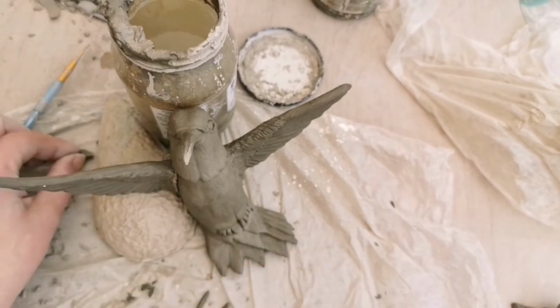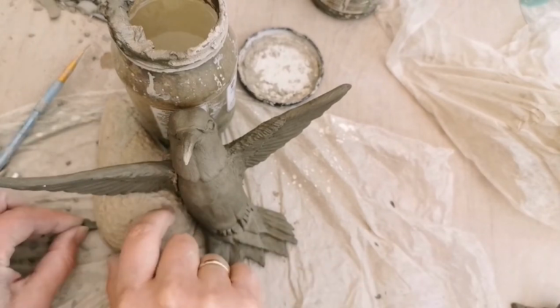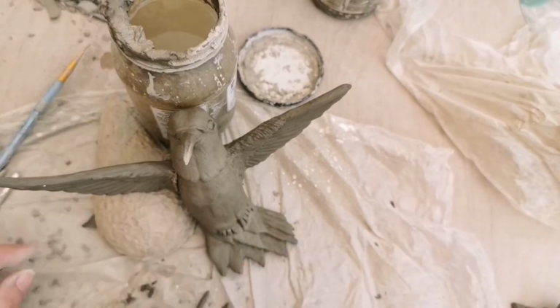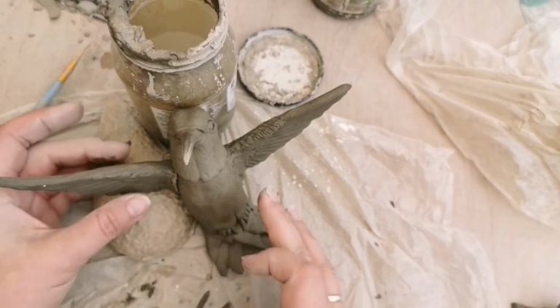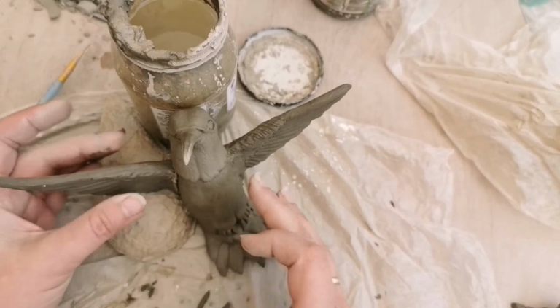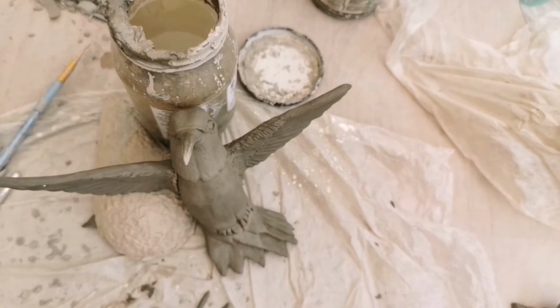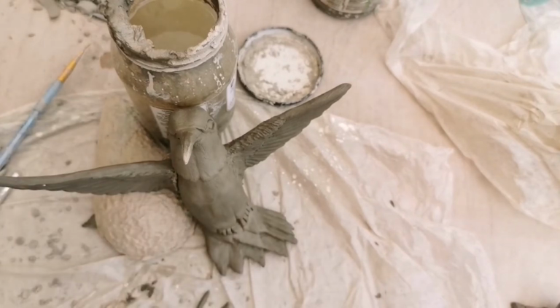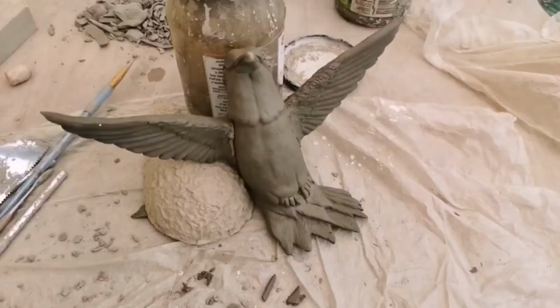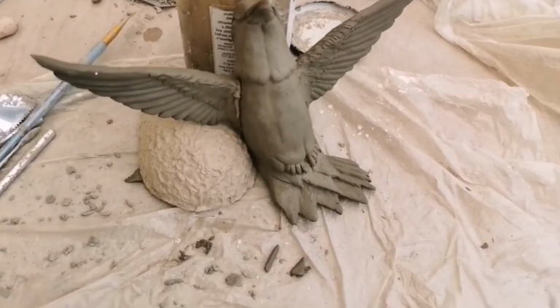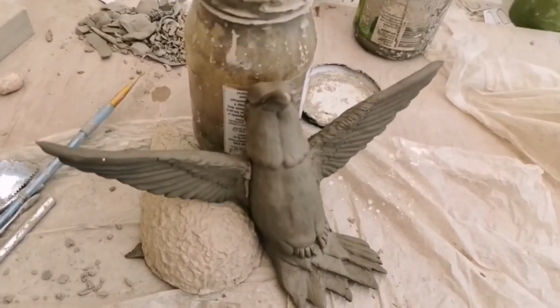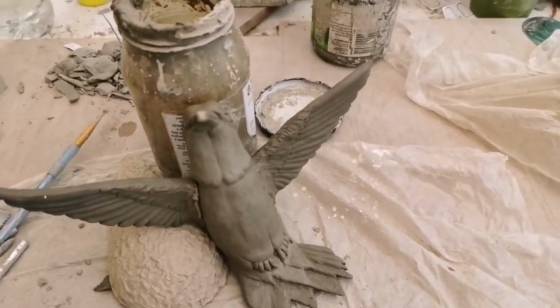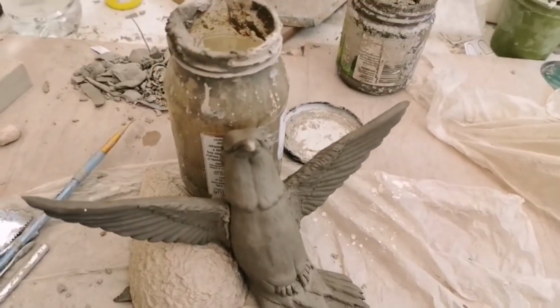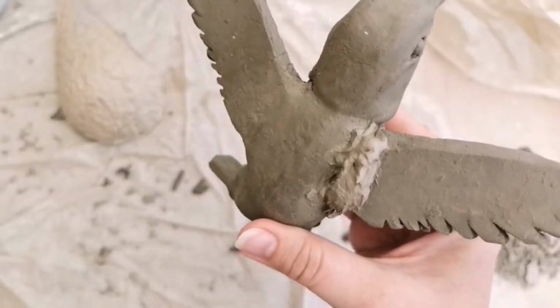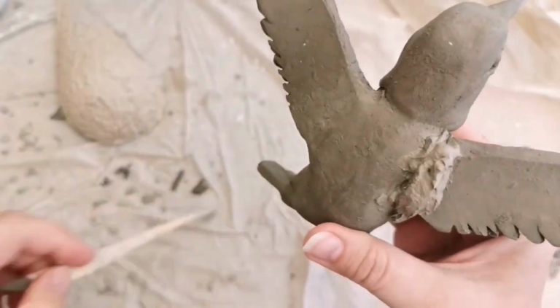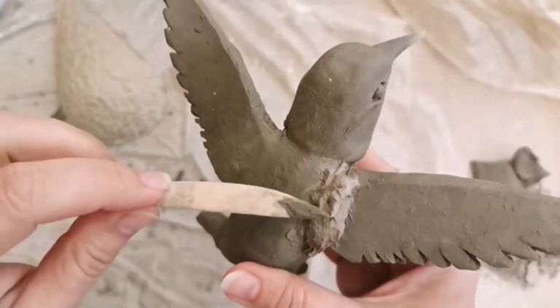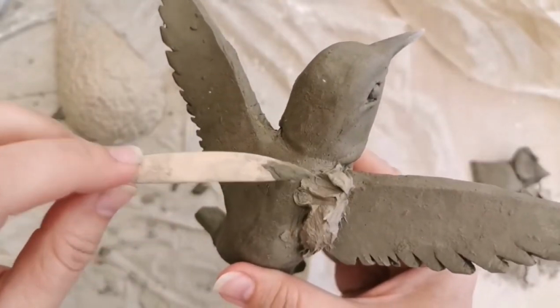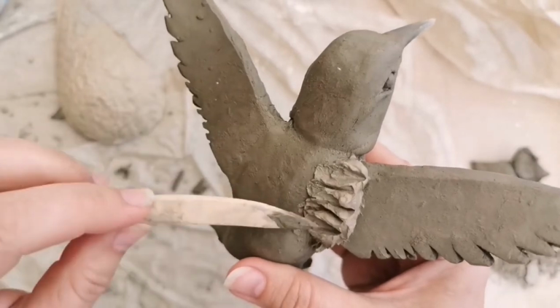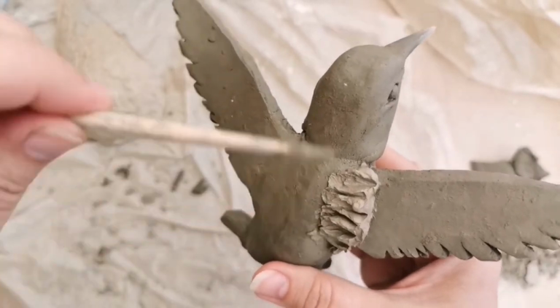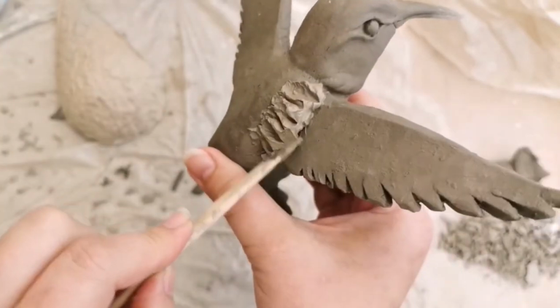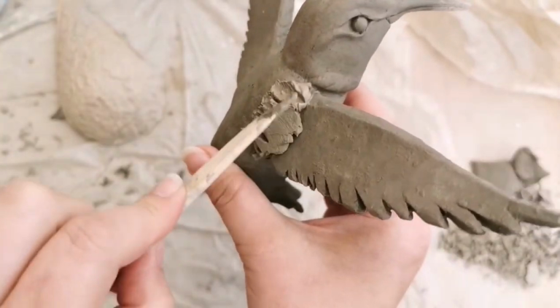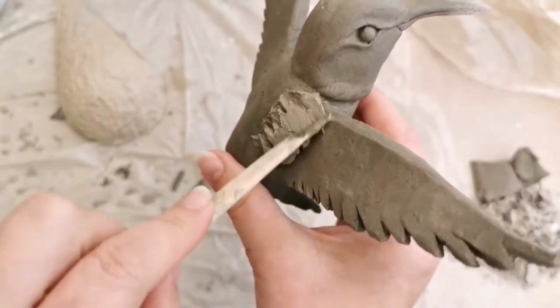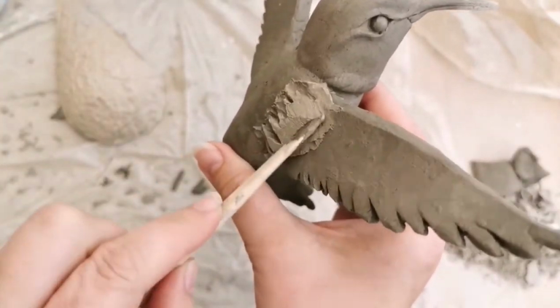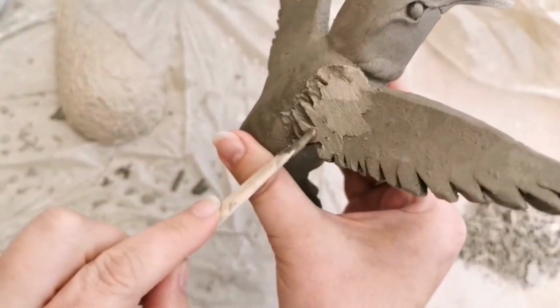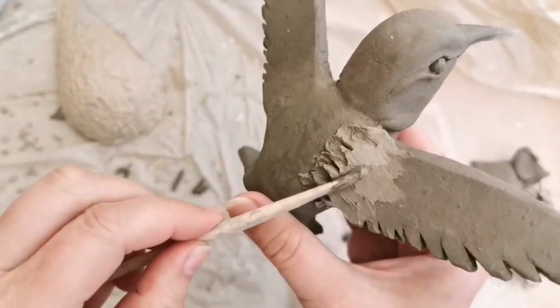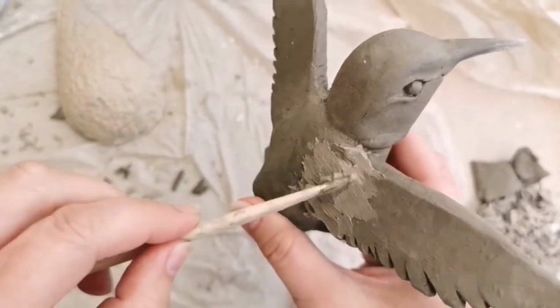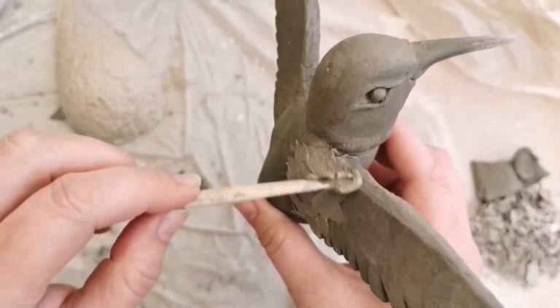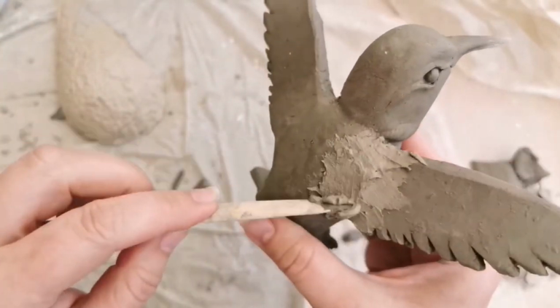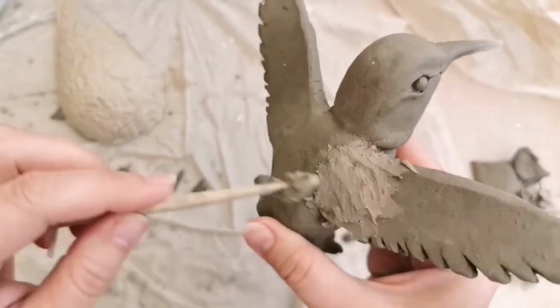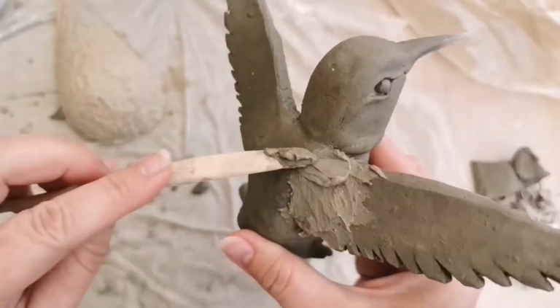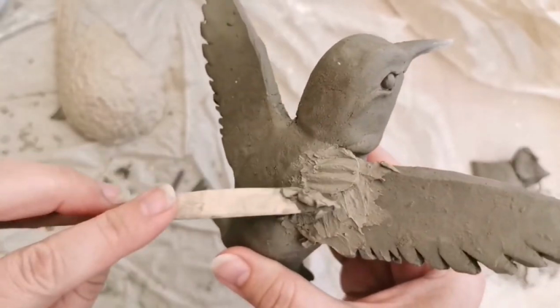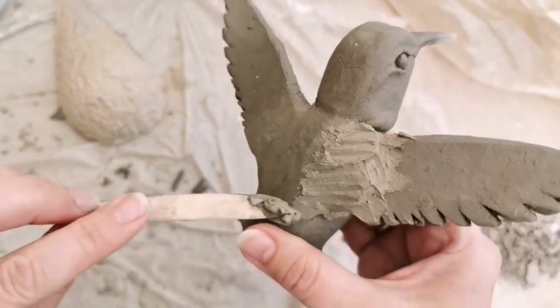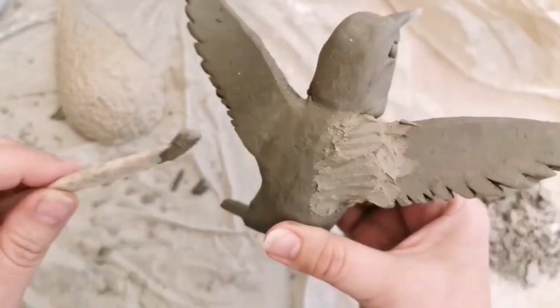I've attached the final wing — you can see I'm using something just to prop it up while it sets. After about 10–15 minutes I'll go ahead and blend in the excess so it joins onto the body seamlessly, like the other side.